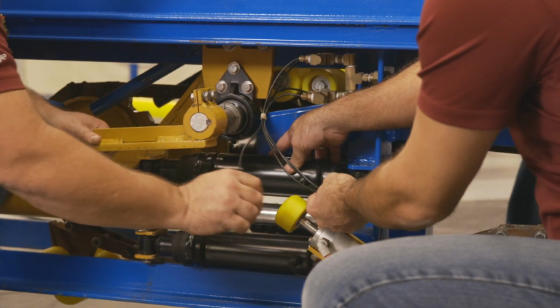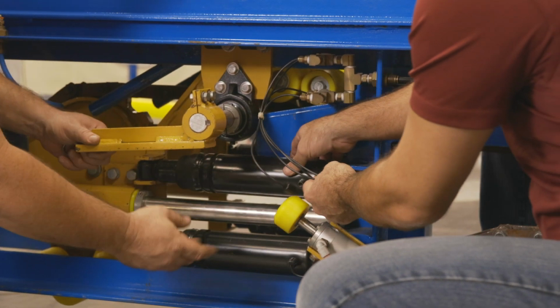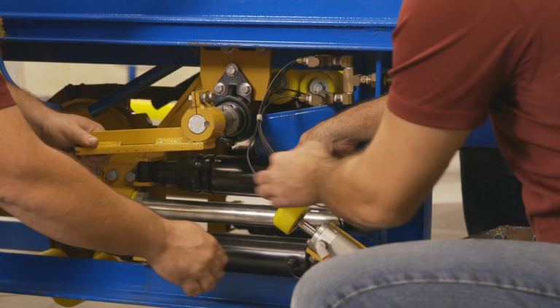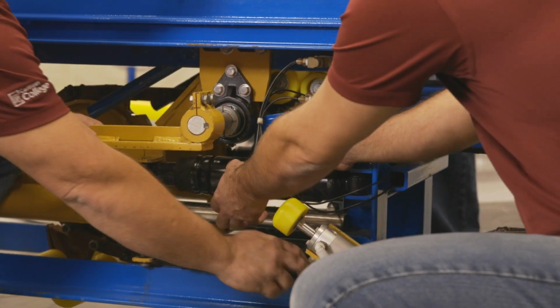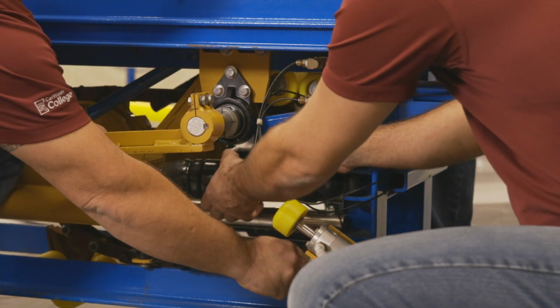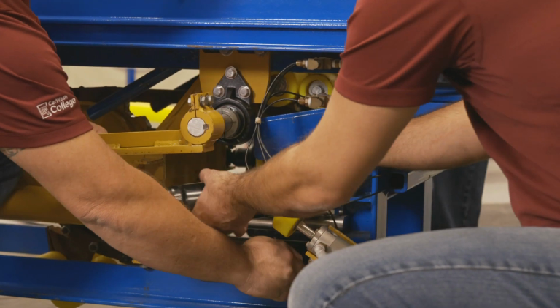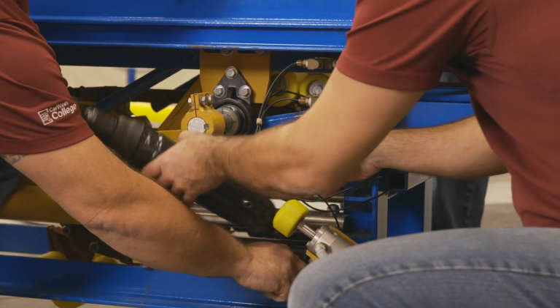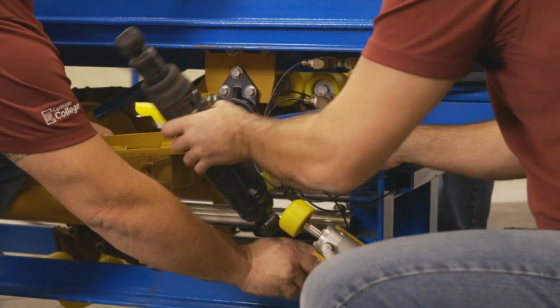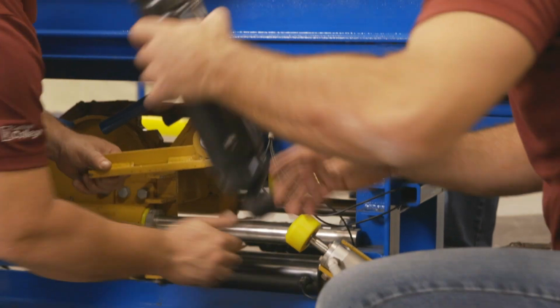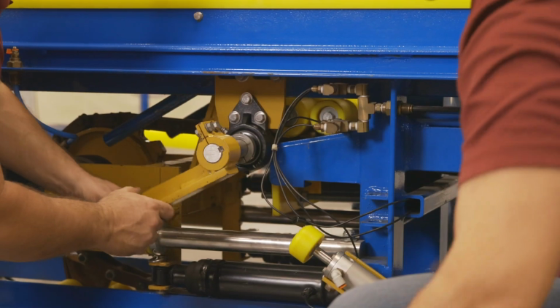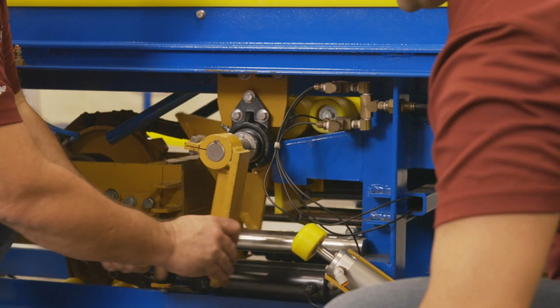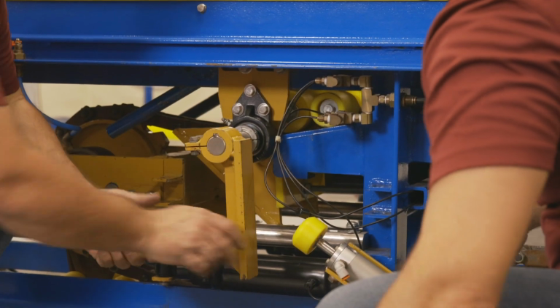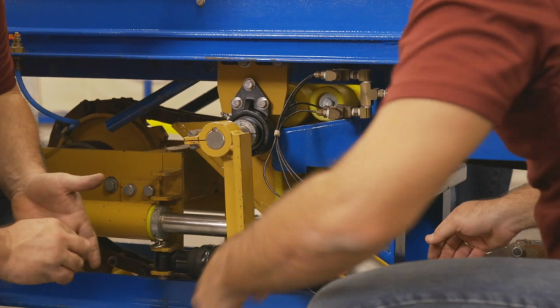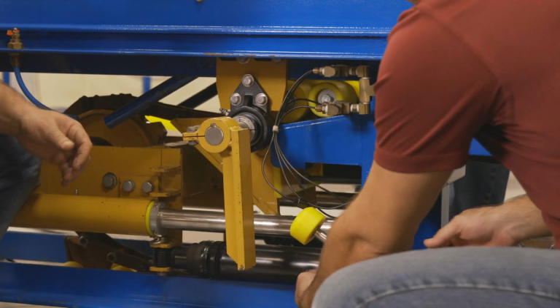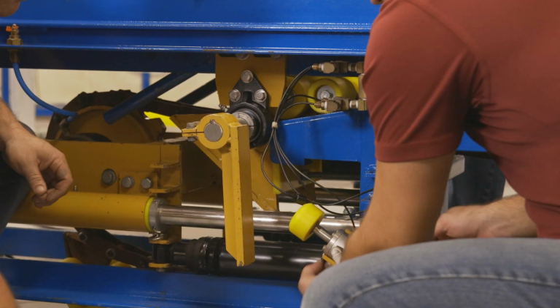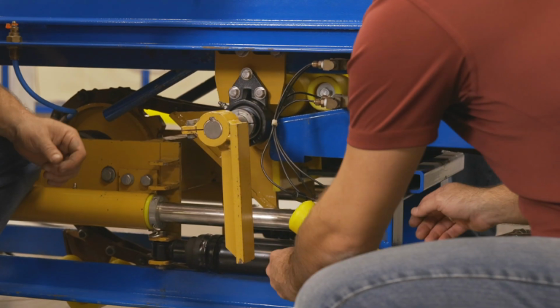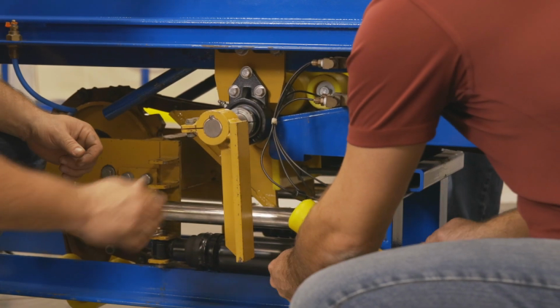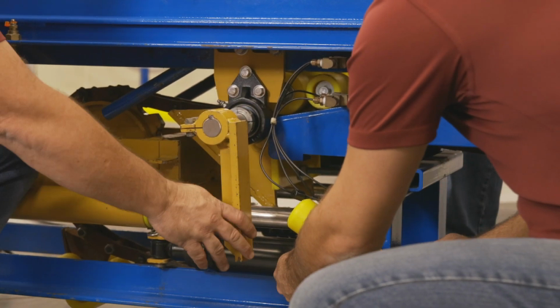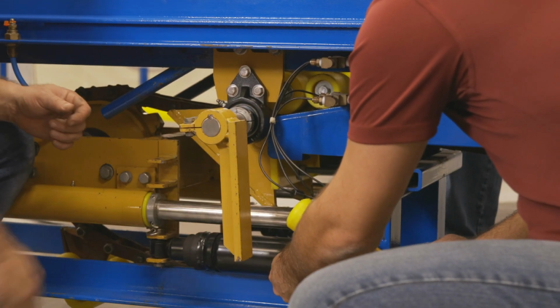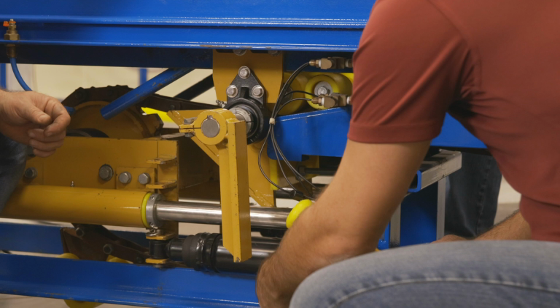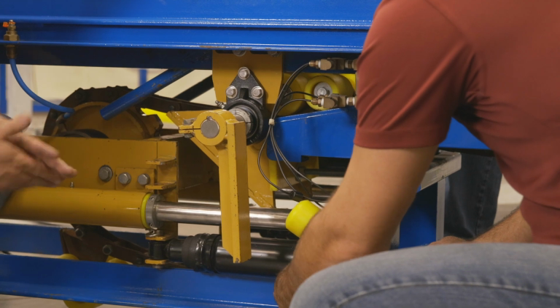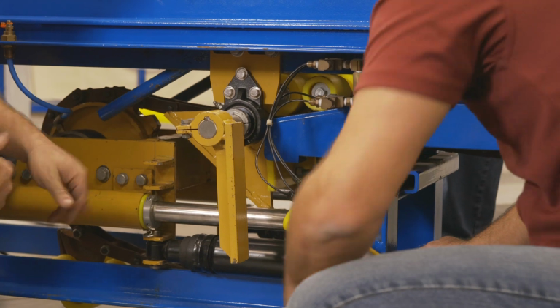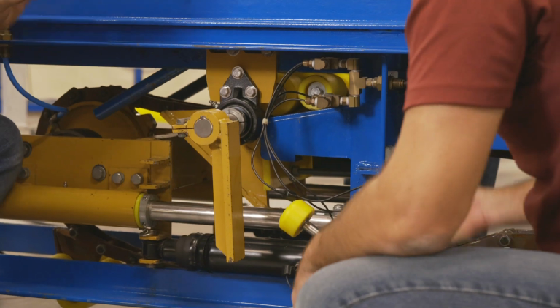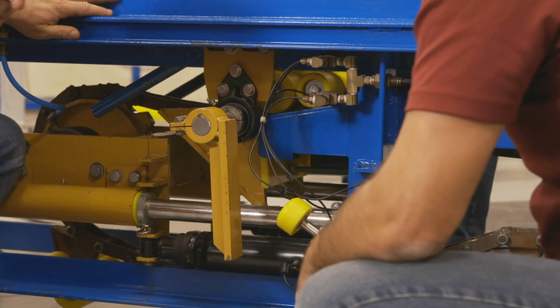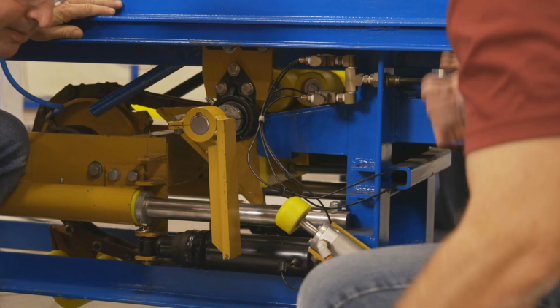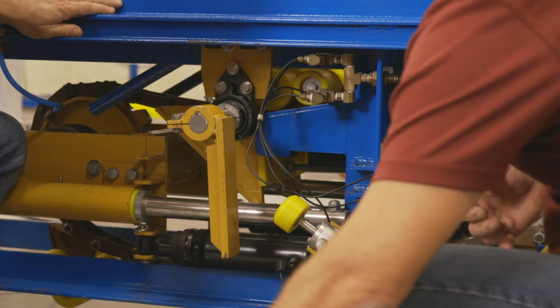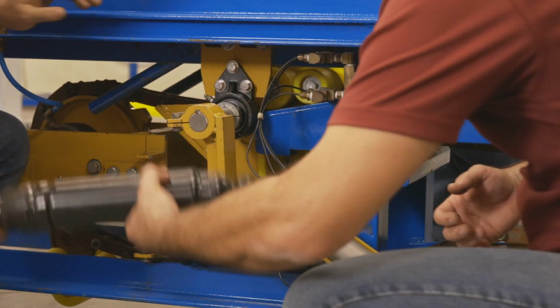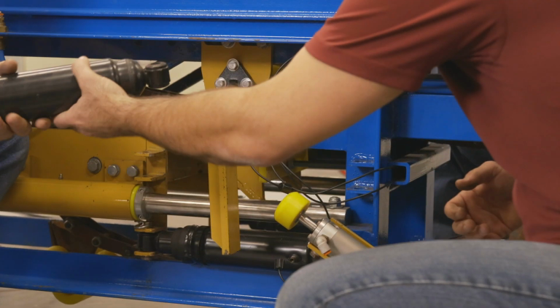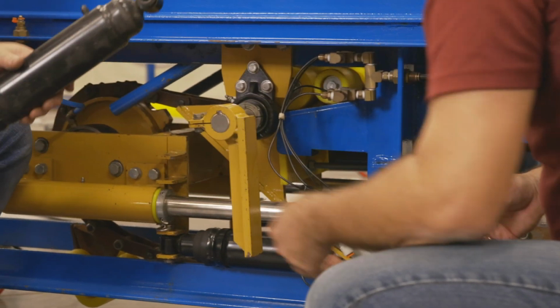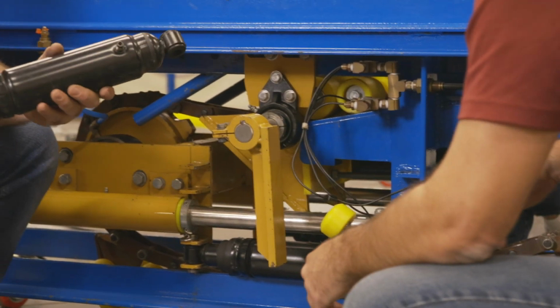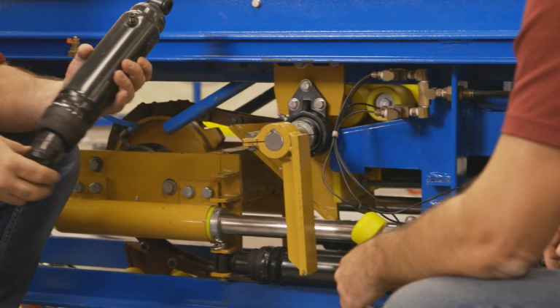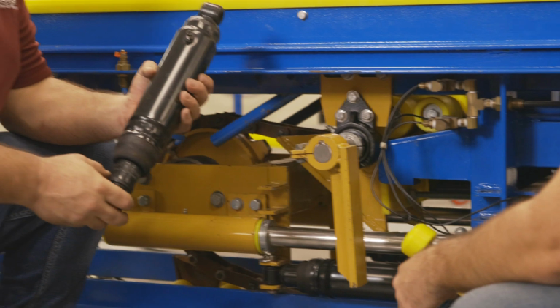One culprit that can lead to that is having air or moisture in your air supply. If you don't have an air dryer on your air compressor, you're sending moisture out into your shocks that could cause them to fail a lot sooner. So we always want to make sure we have a nice dry air source.